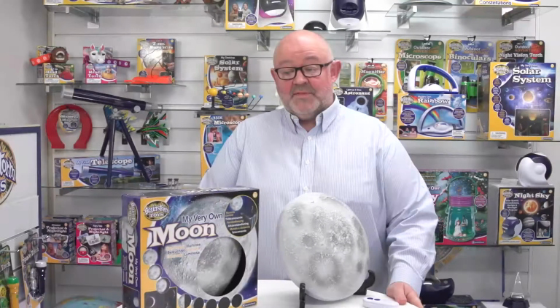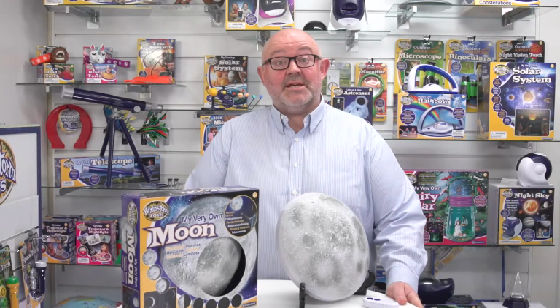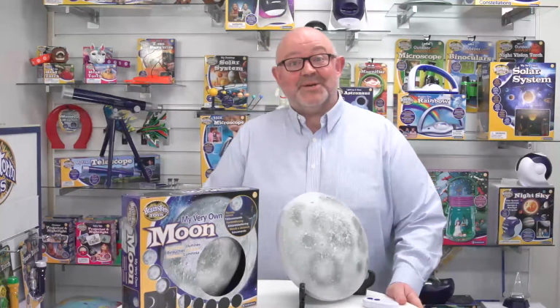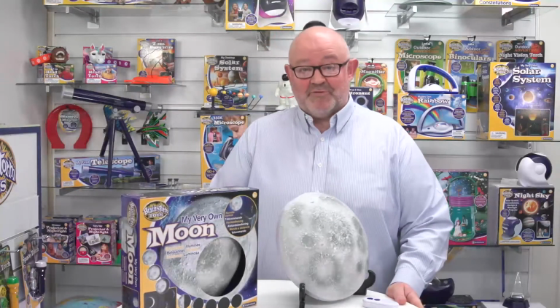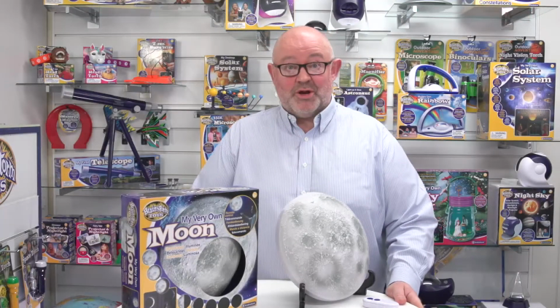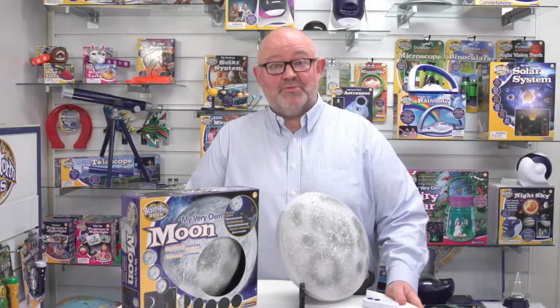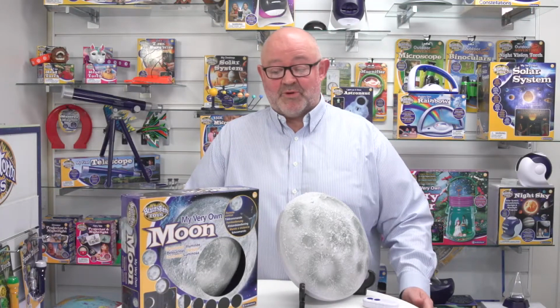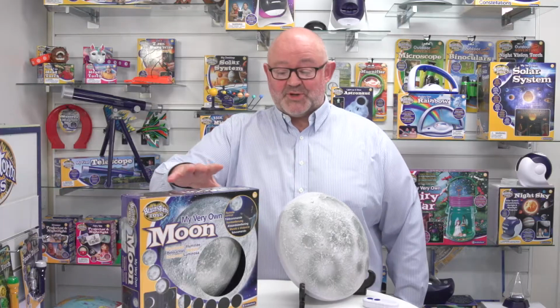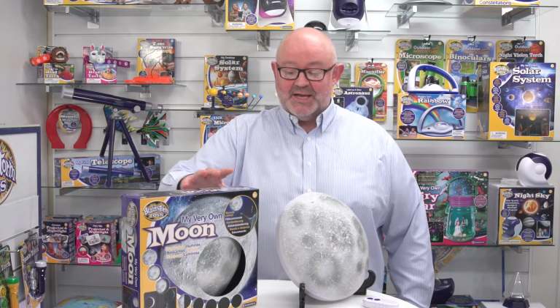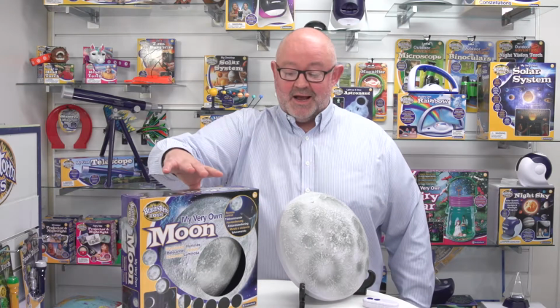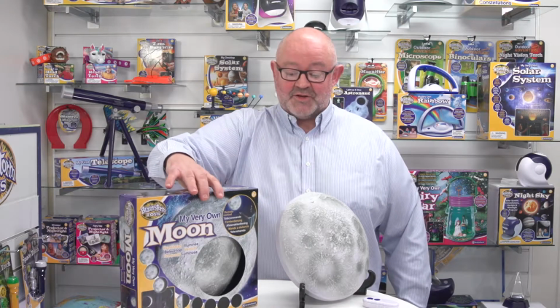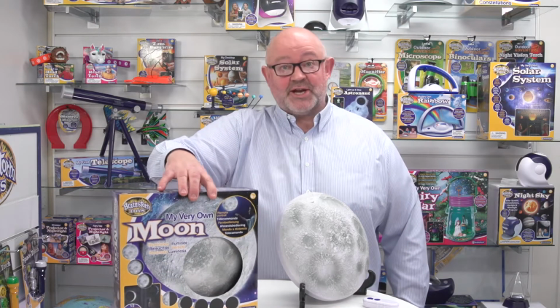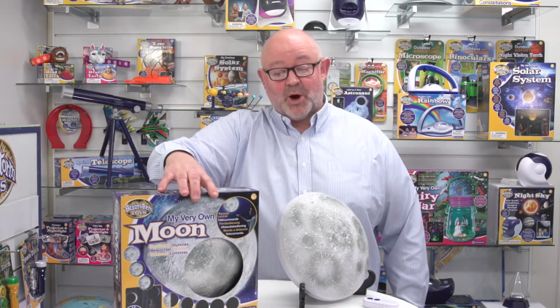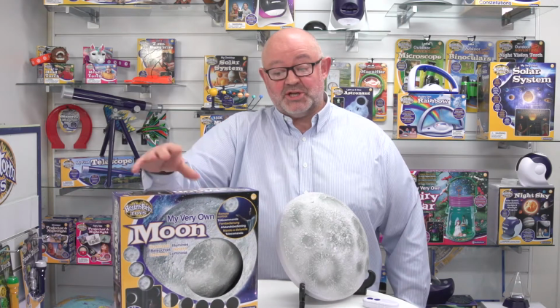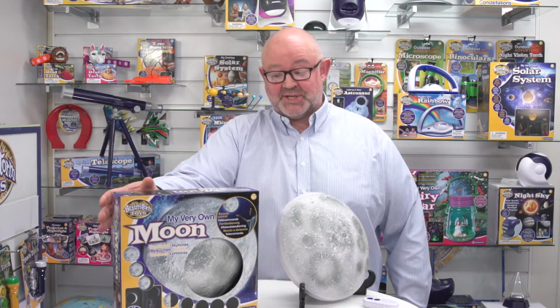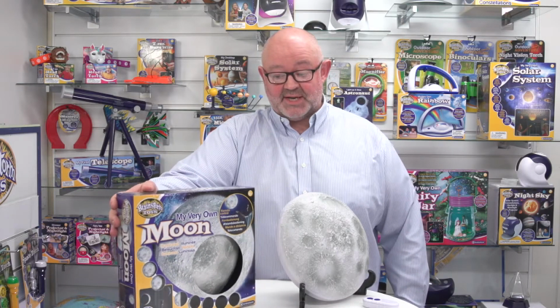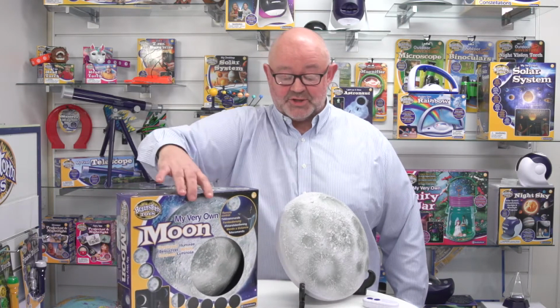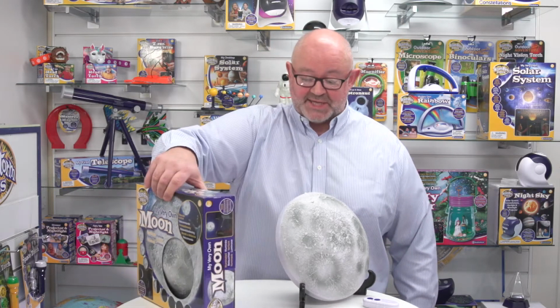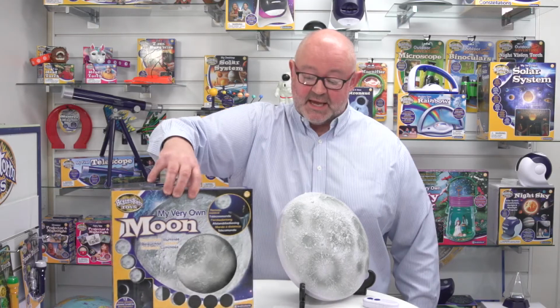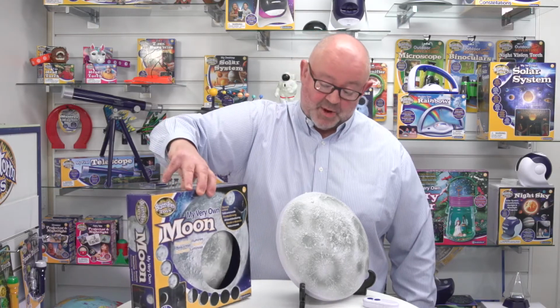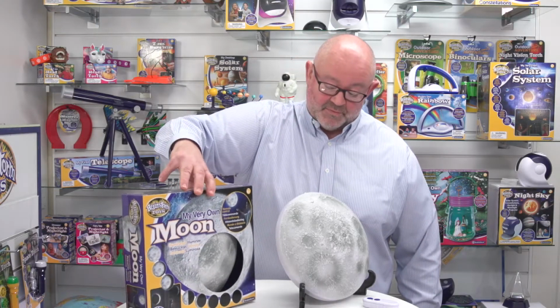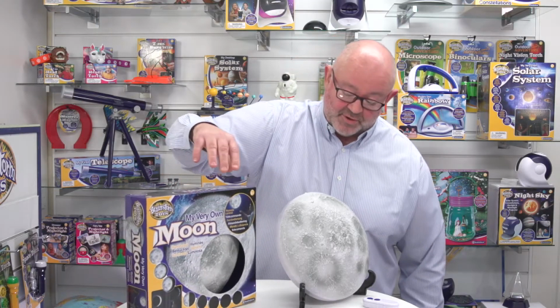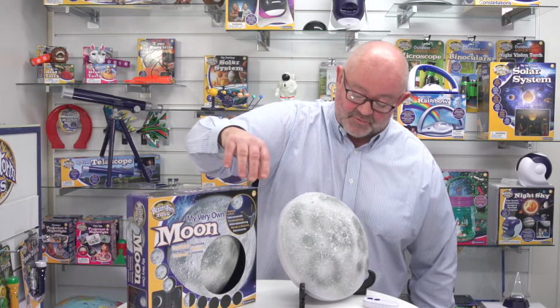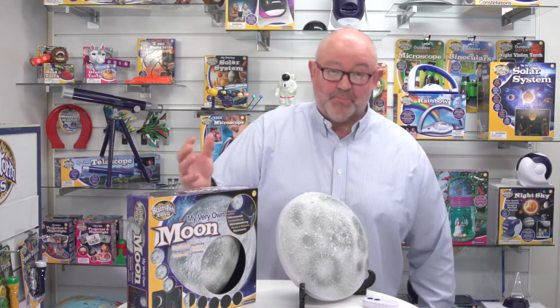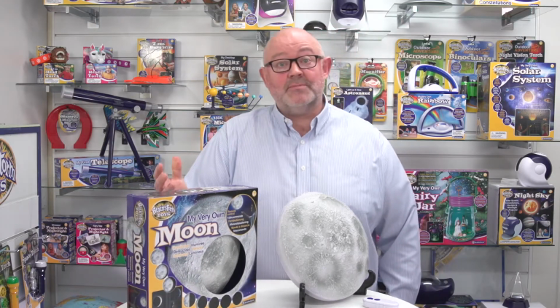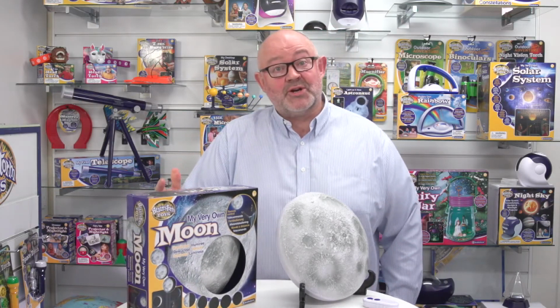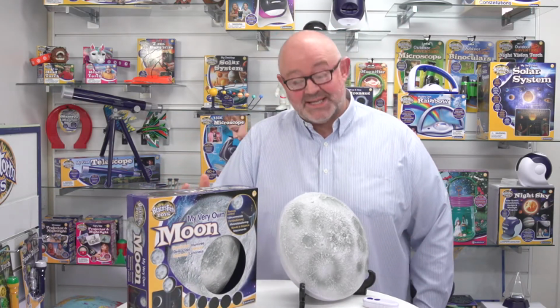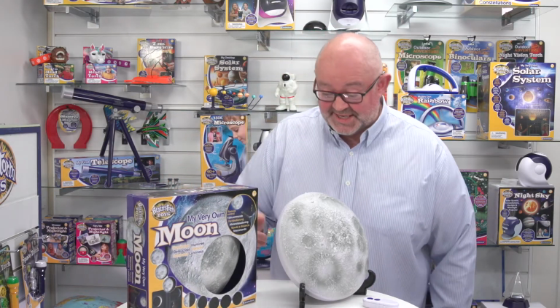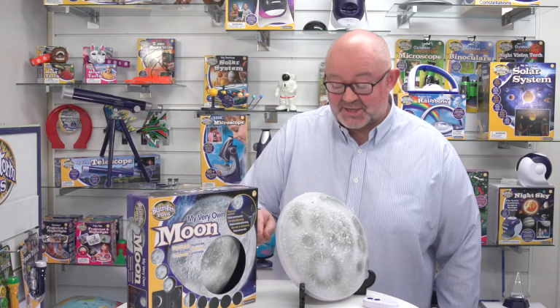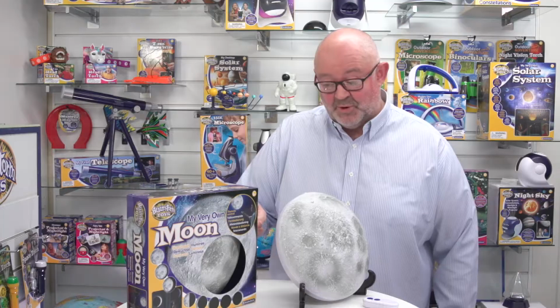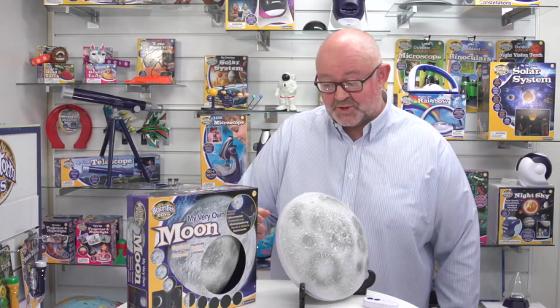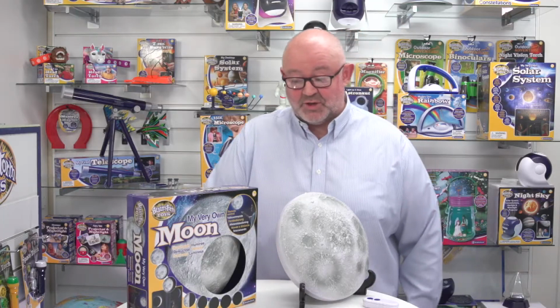This is my very own moon from Brainstorm Toys. Looking at the box, you can see that it's closed on all sides apart from the window at the front, which is important so kids can actually see the texture of the moon and also the colours.